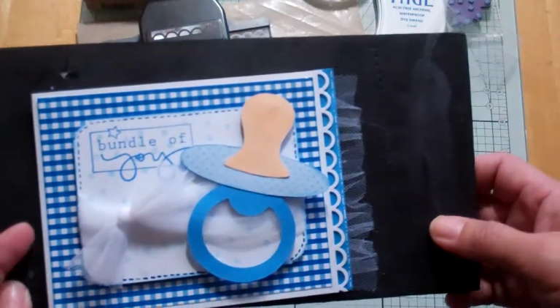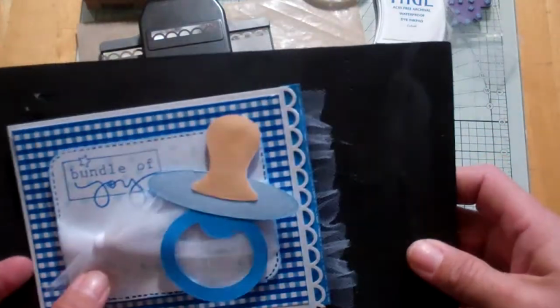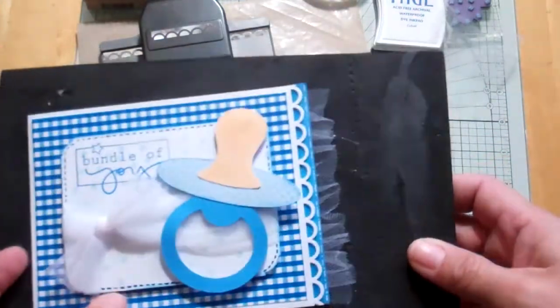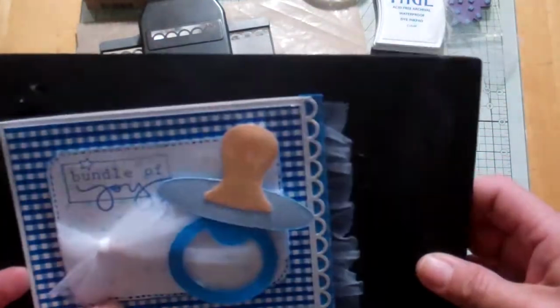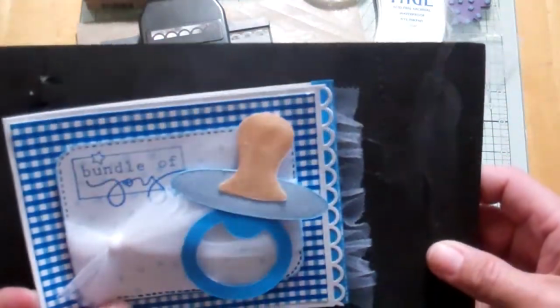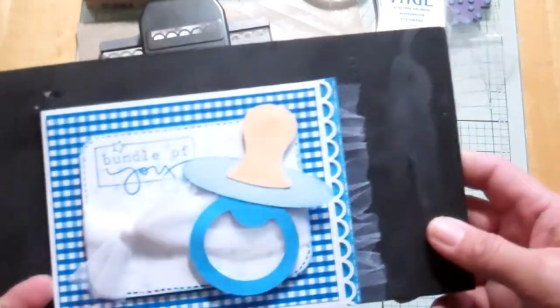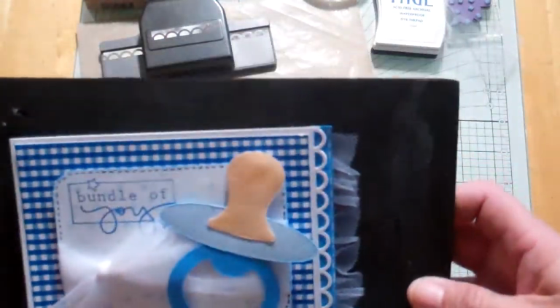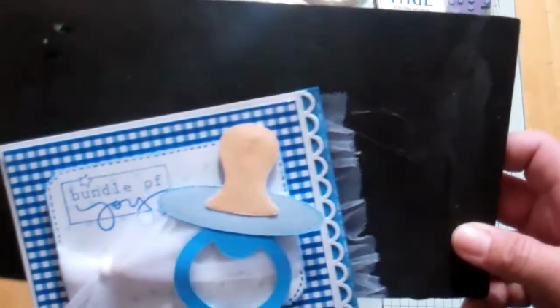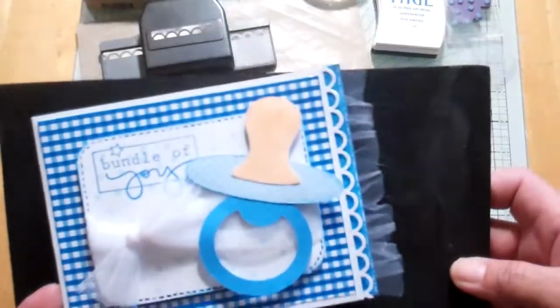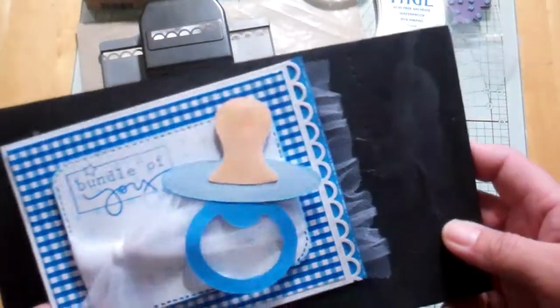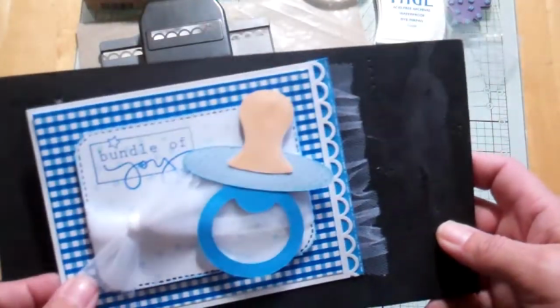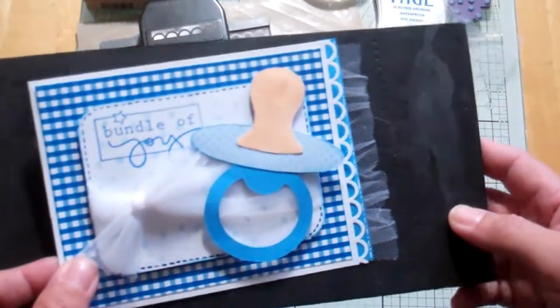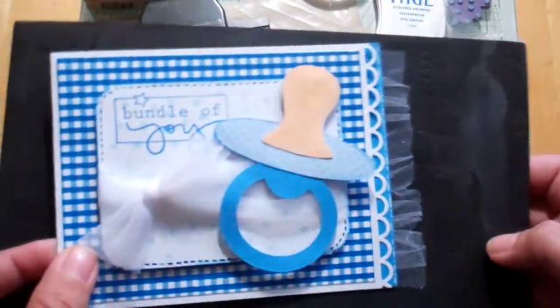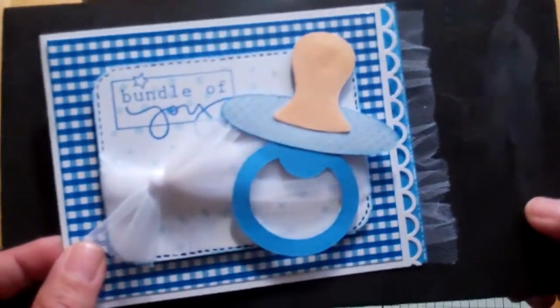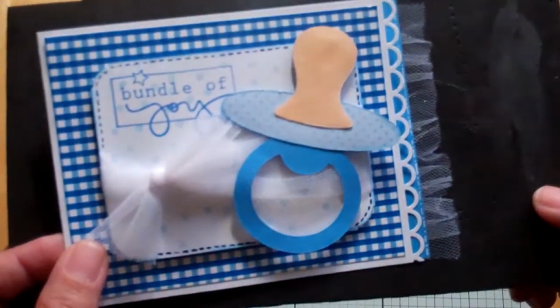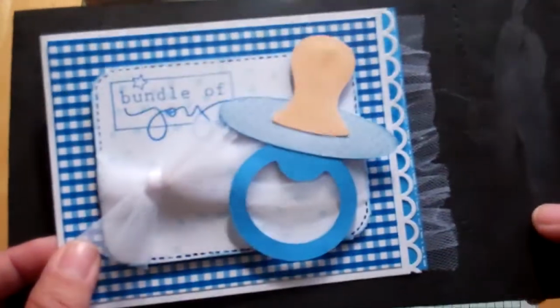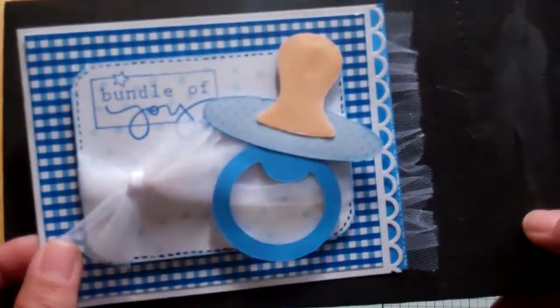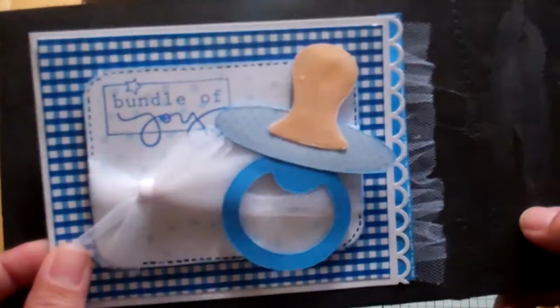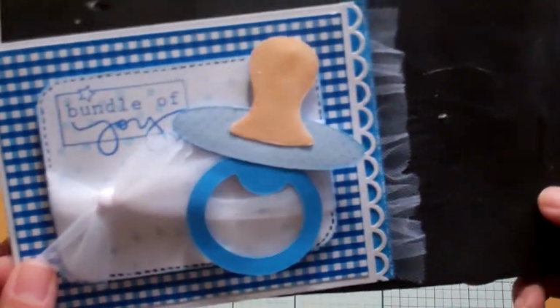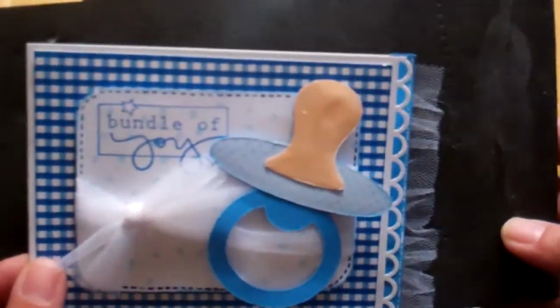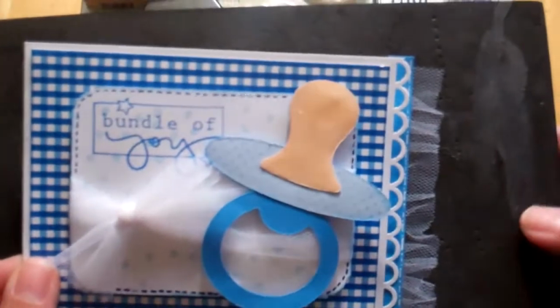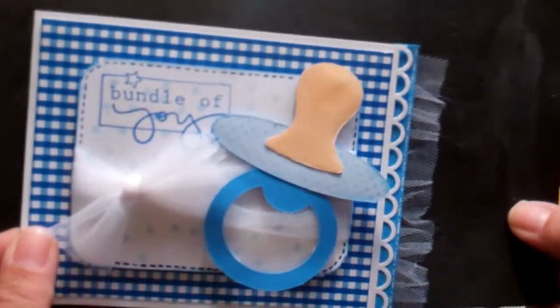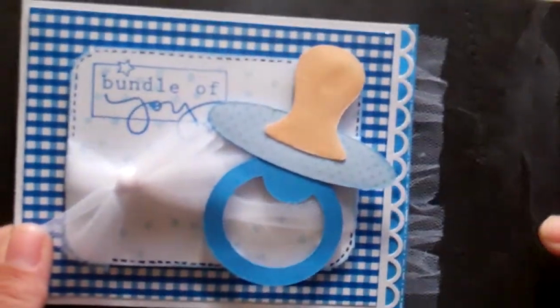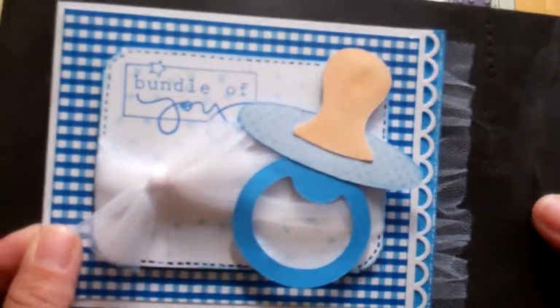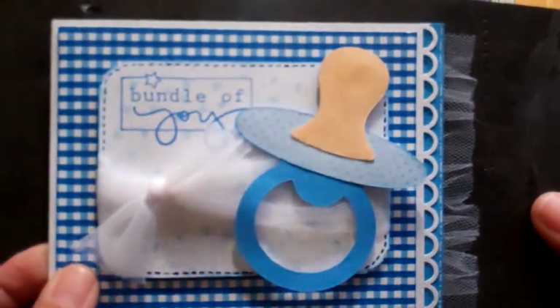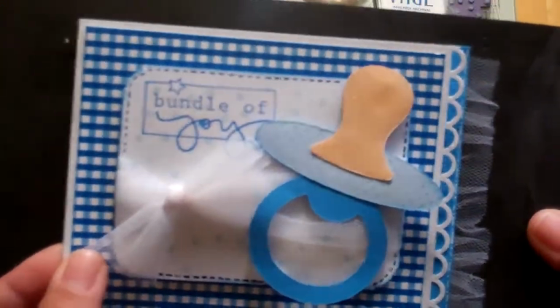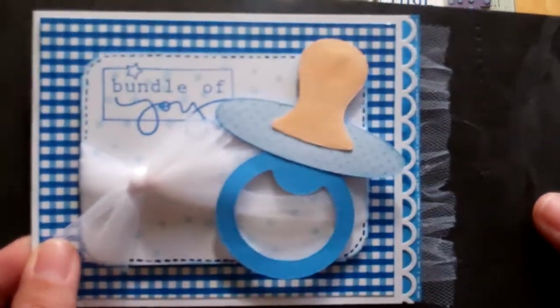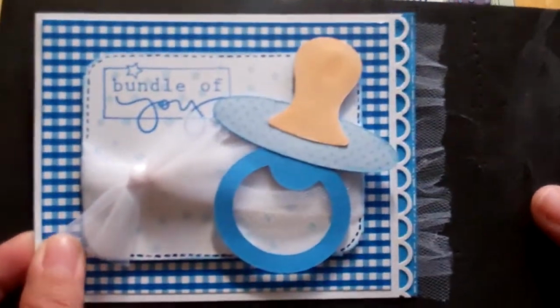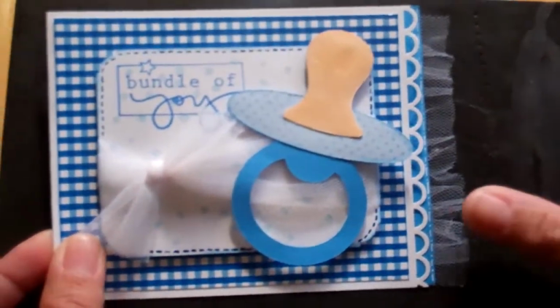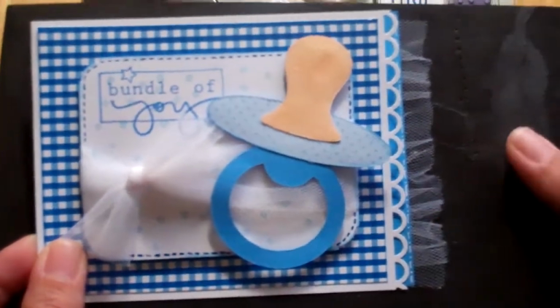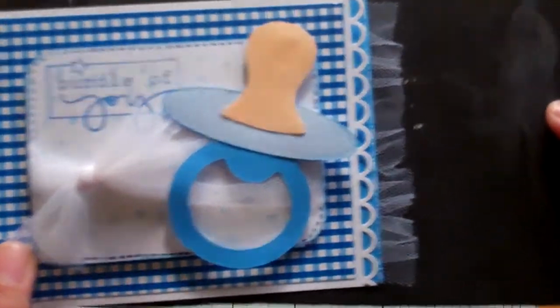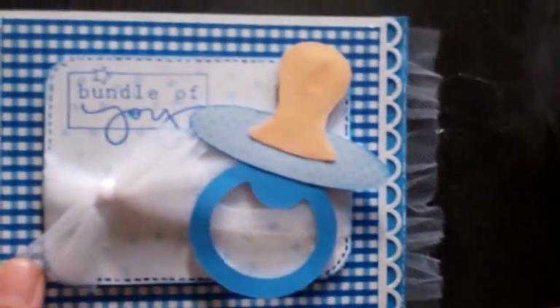The pacifier inspired me to make this card. I'm going to show how I did it, and I'm going to be sending that package this week, Stacy, to your daughter, so JC can share some of Adrienne's things with him.